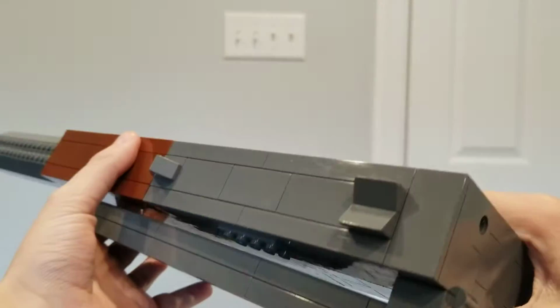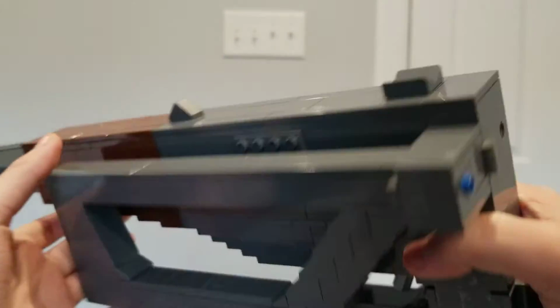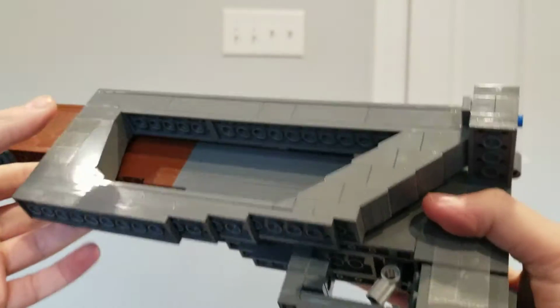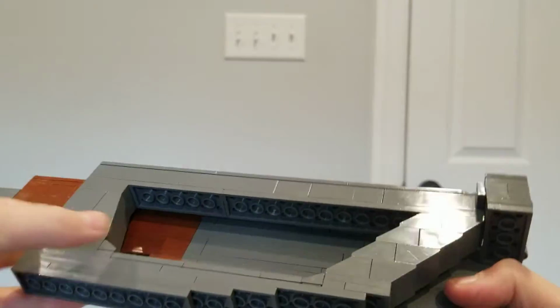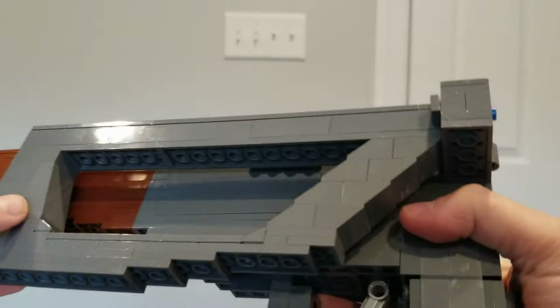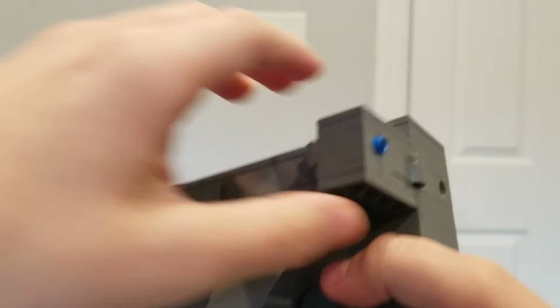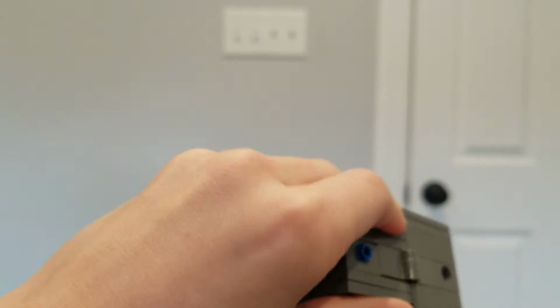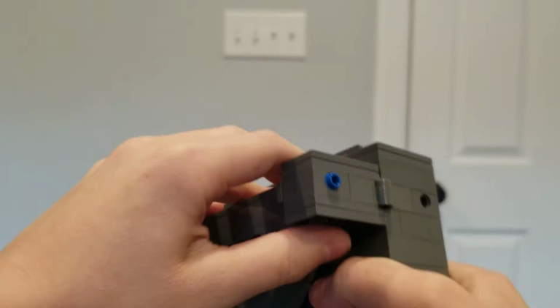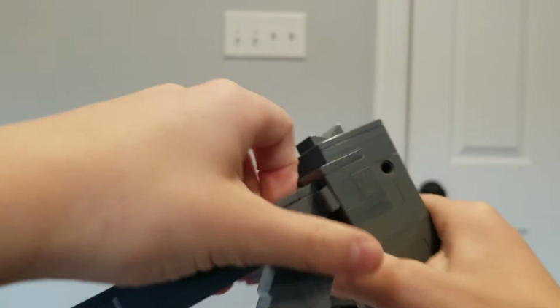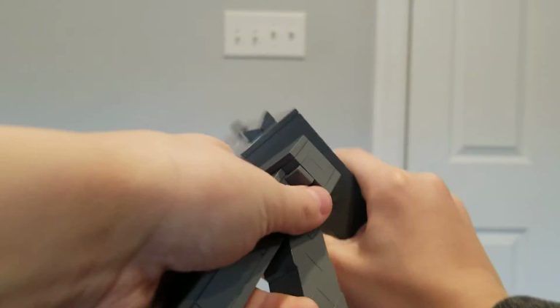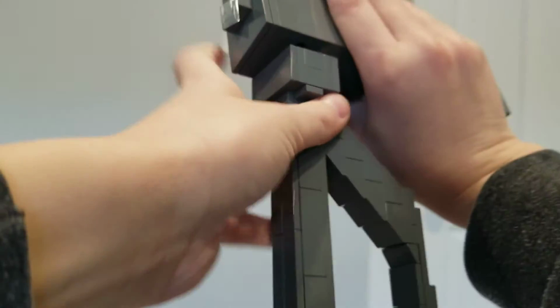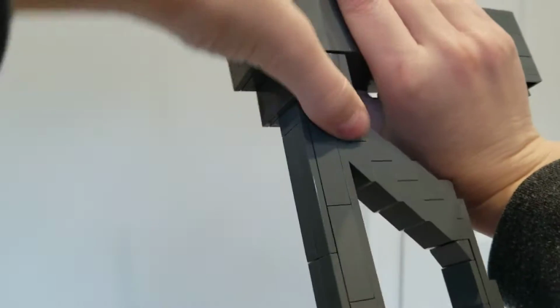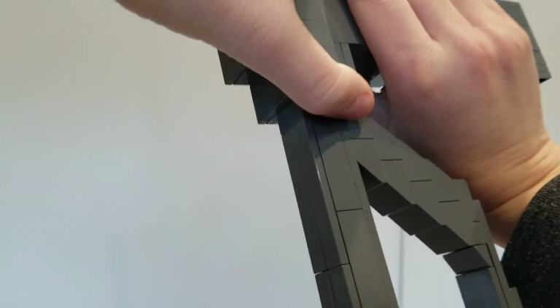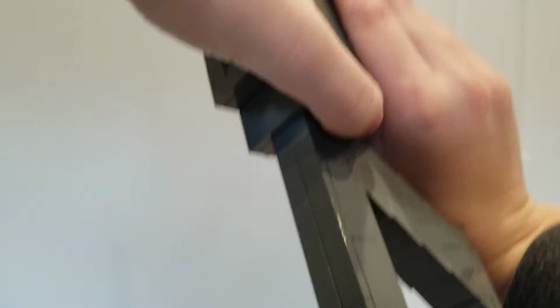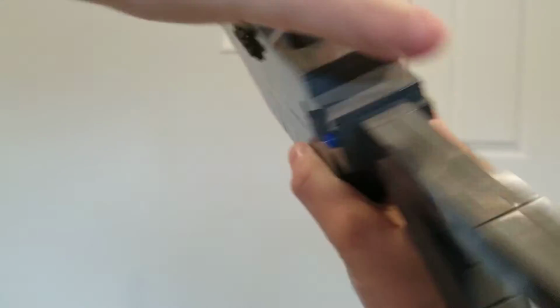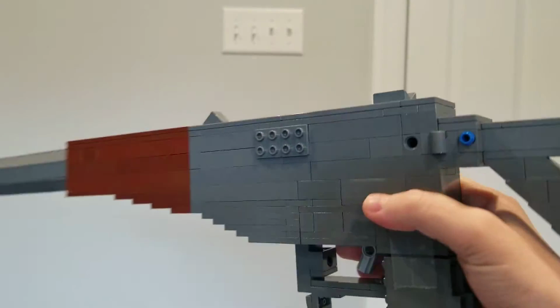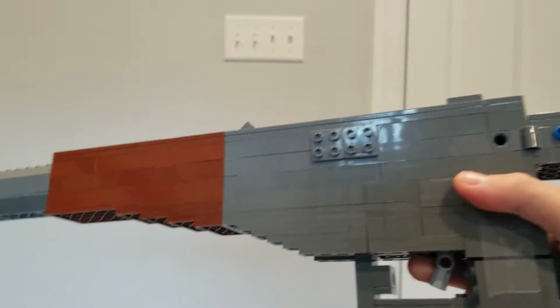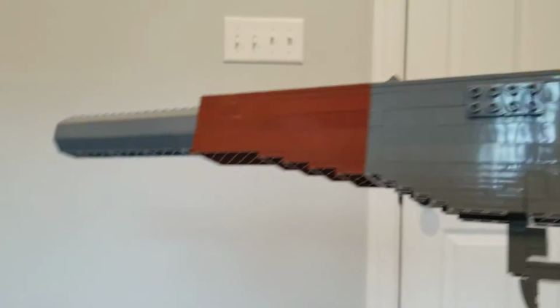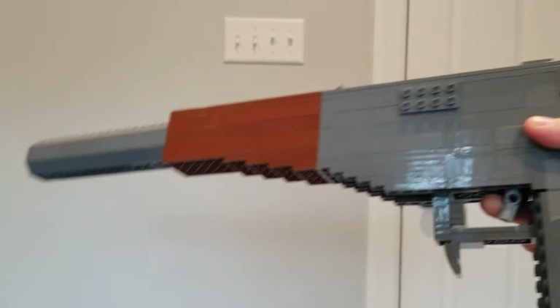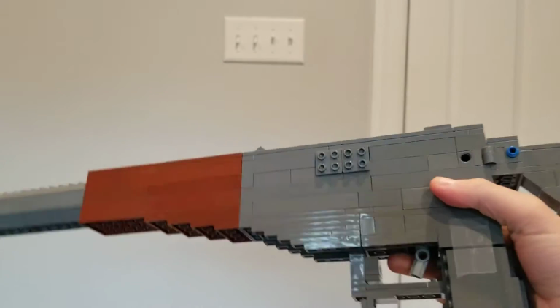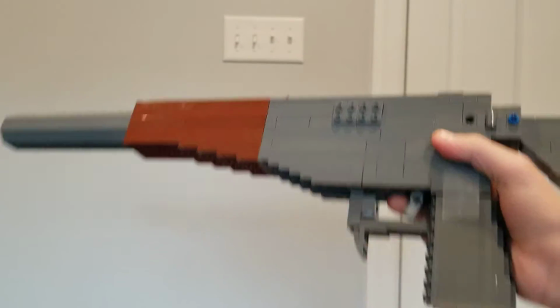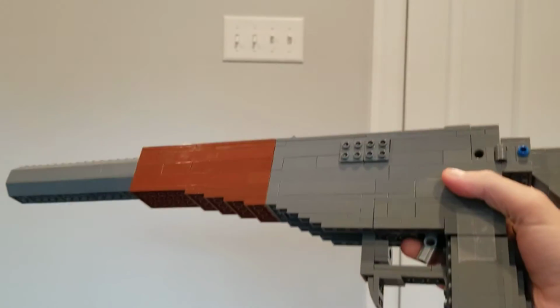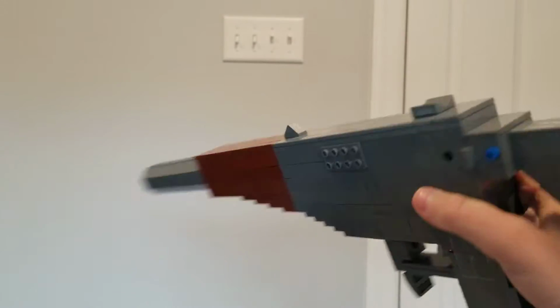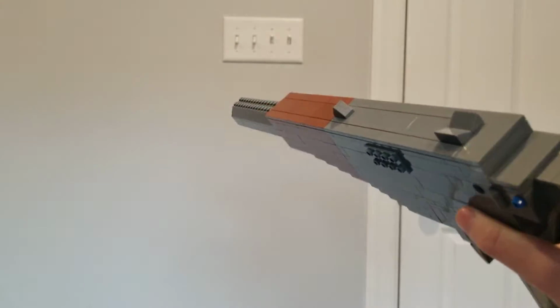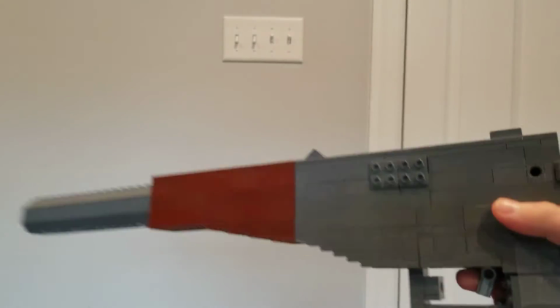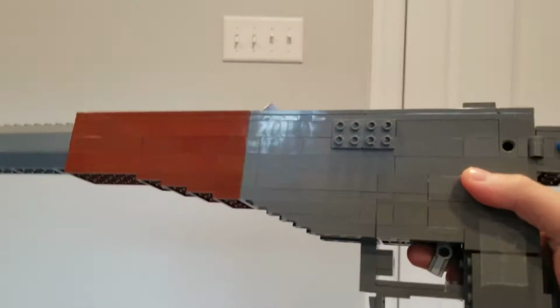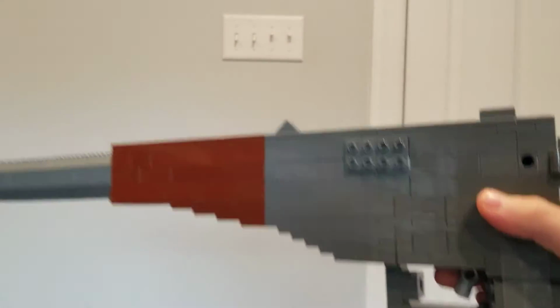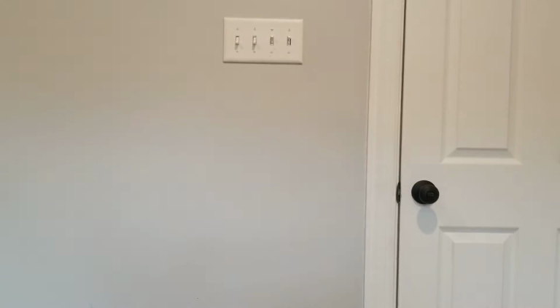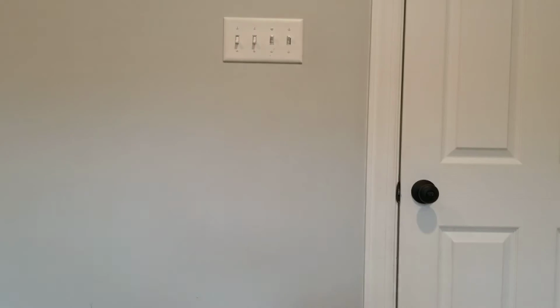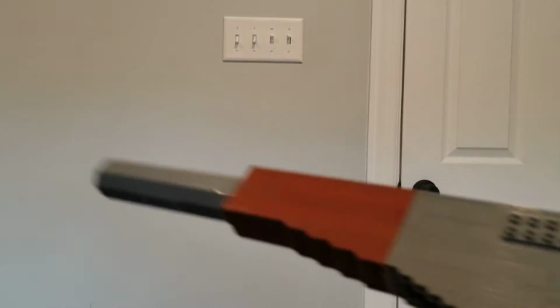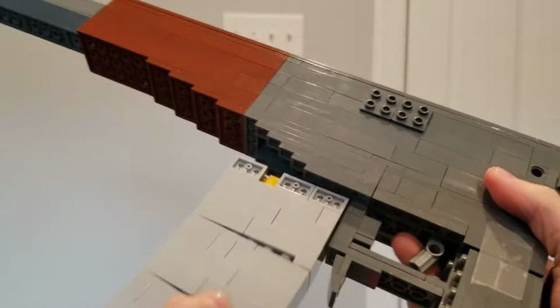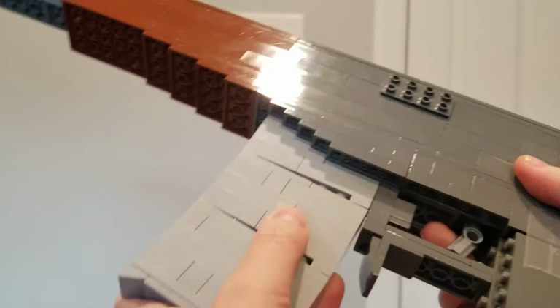Hello, what is up guys? I'm back with another build — the build that I should have gotten done two days ago. I mean, it was built, I just didn't film a video. Here we have the AS Val made out of Lego.